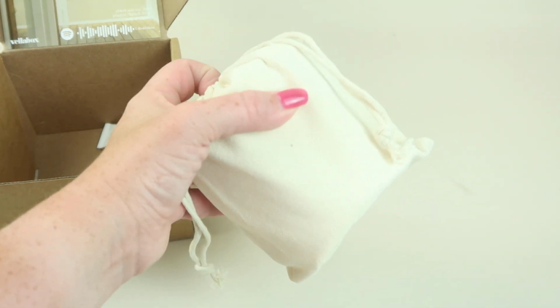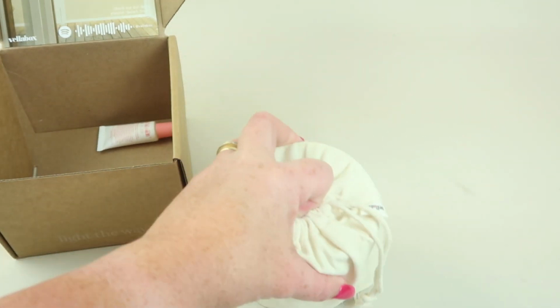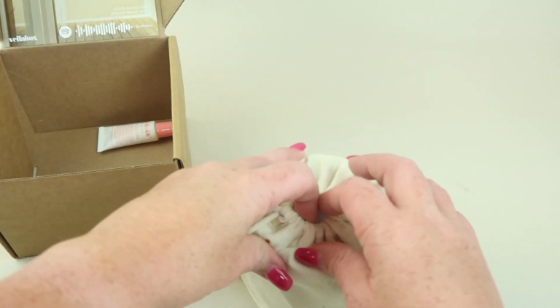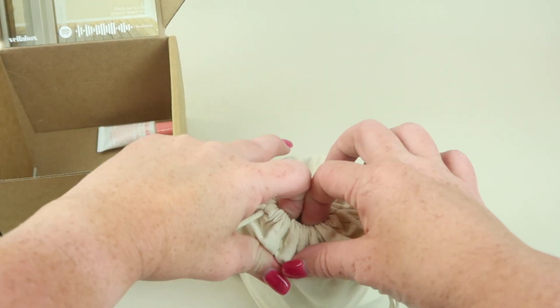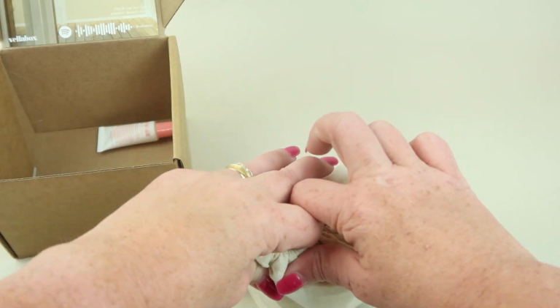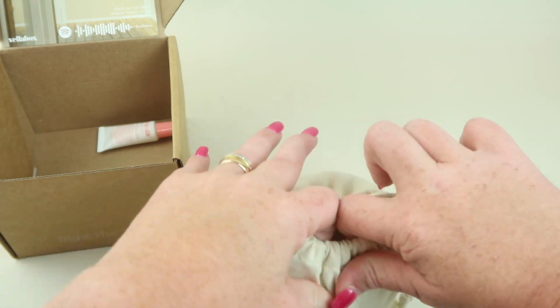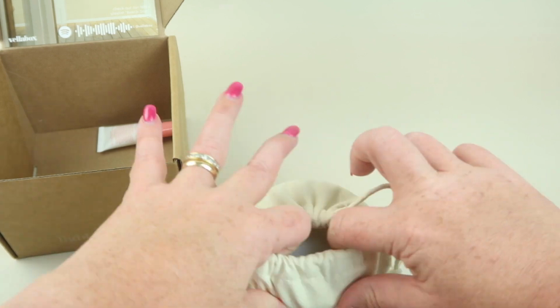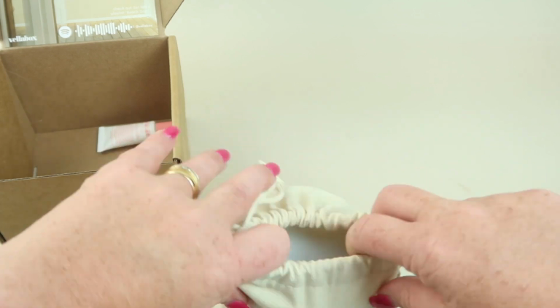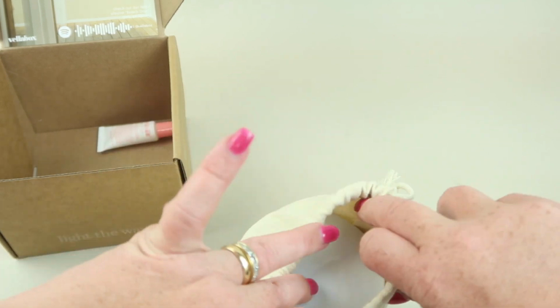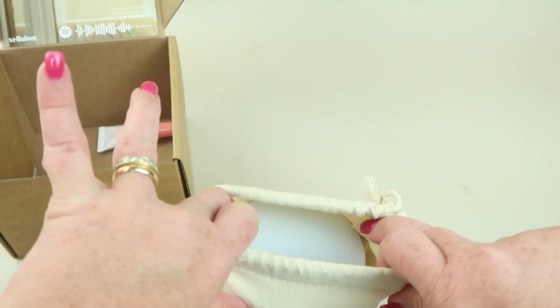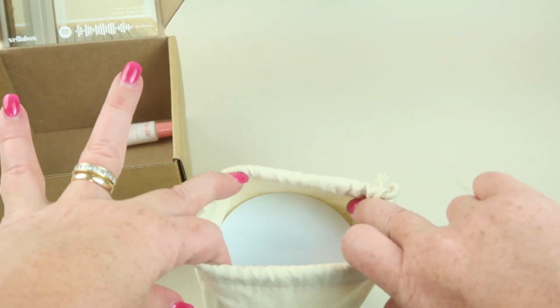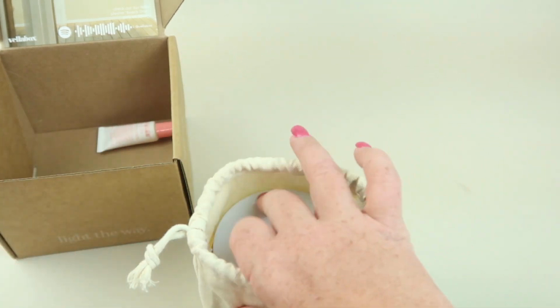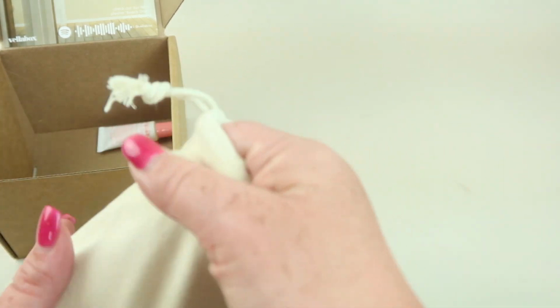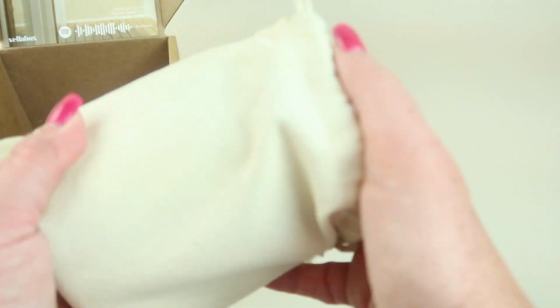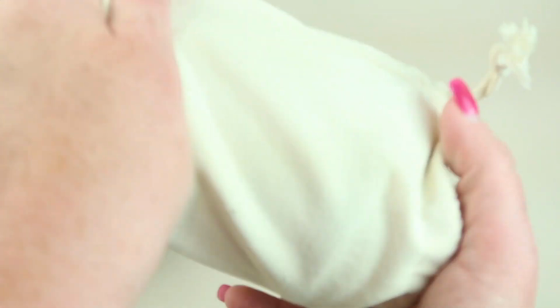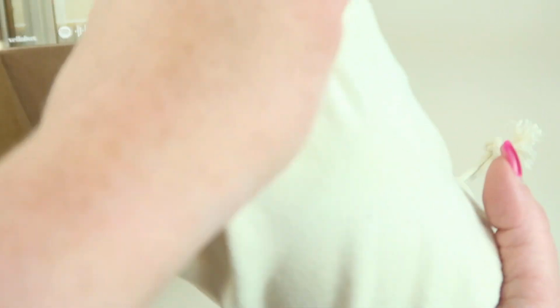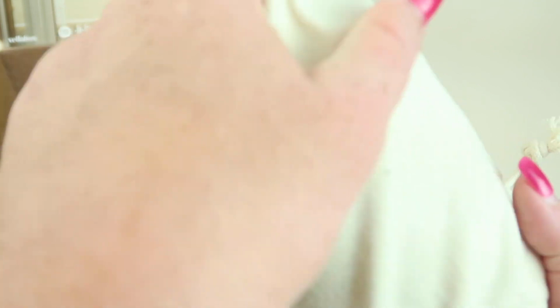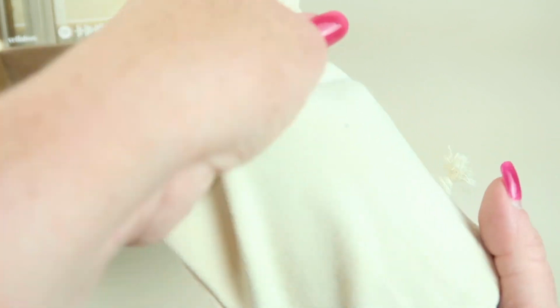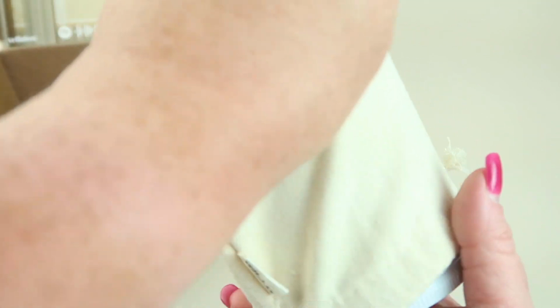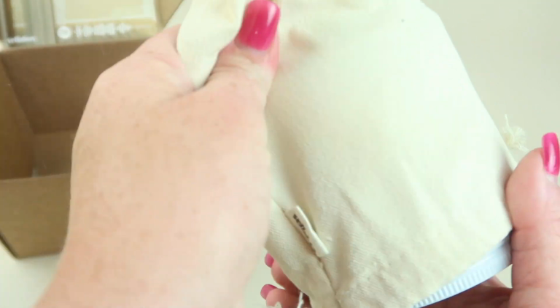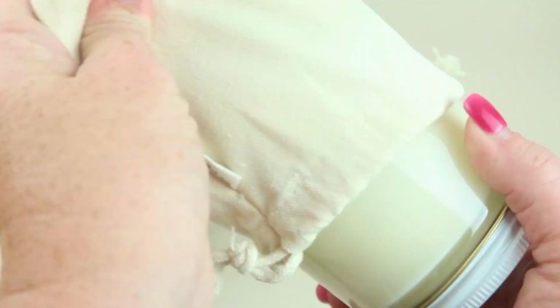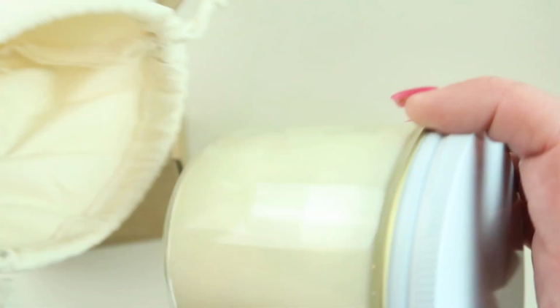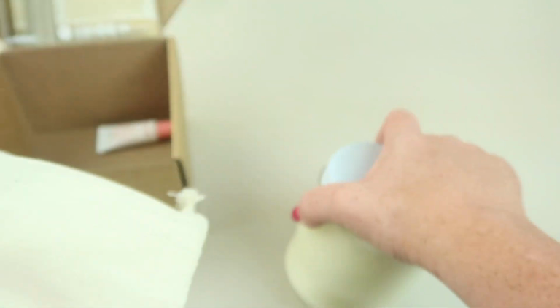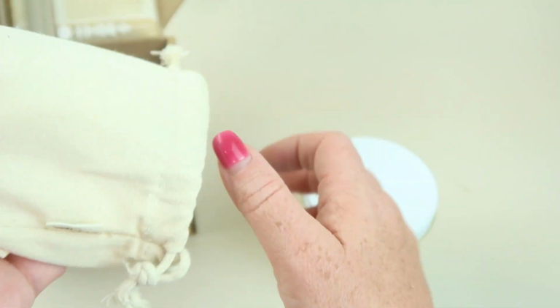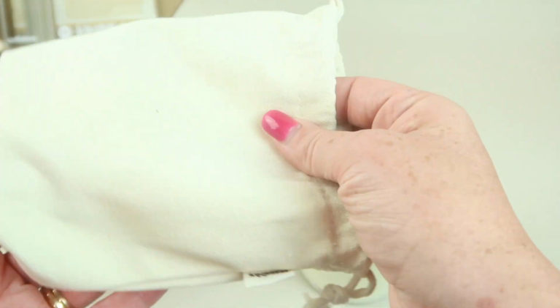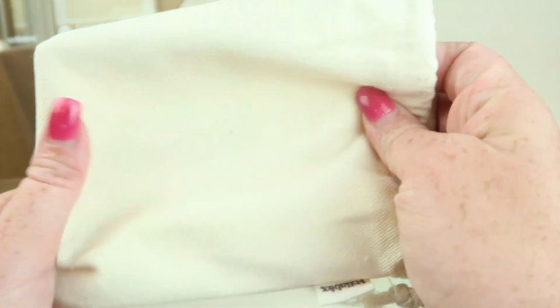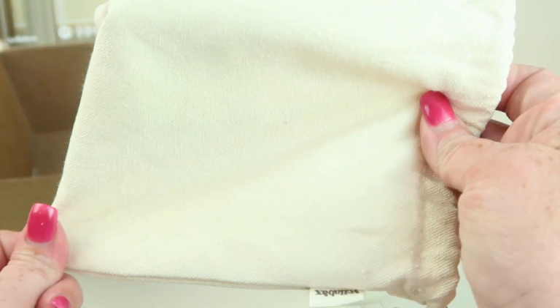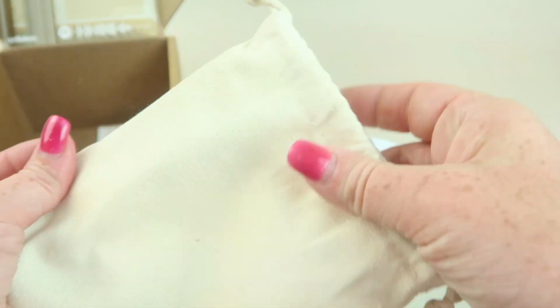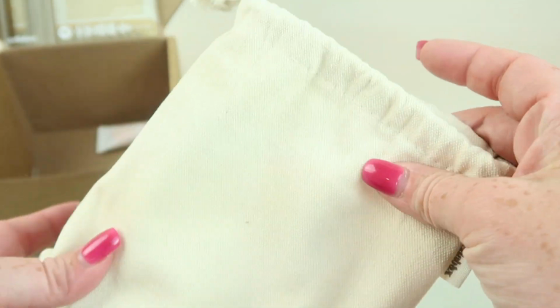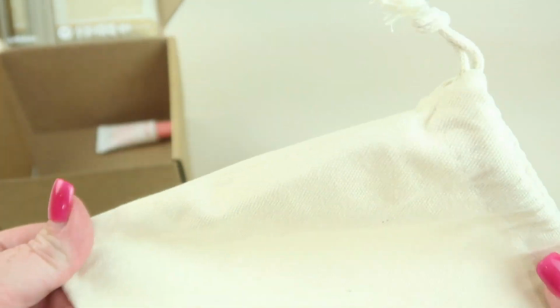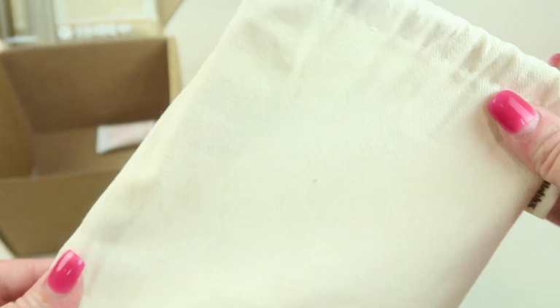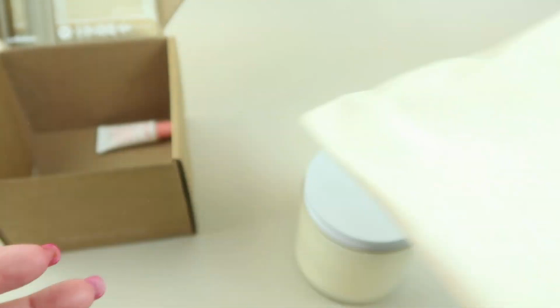Each candle comes with a little canvas bag. These are good for traveling if you have small jewelry or small items you want to keep separate, or you can use them as little gift bags. They're really nice reusable bags.